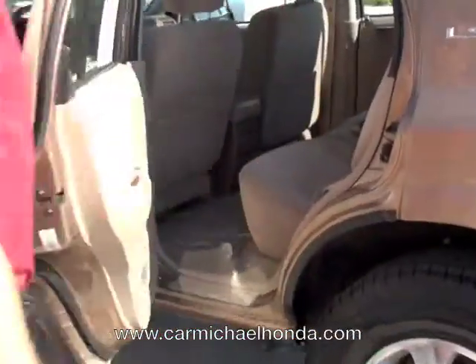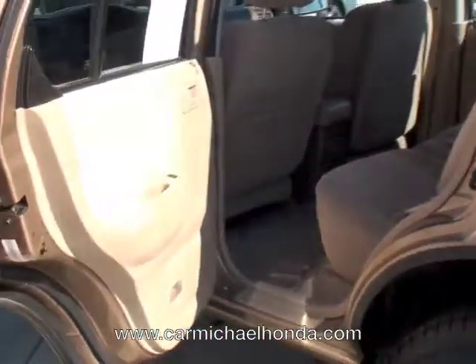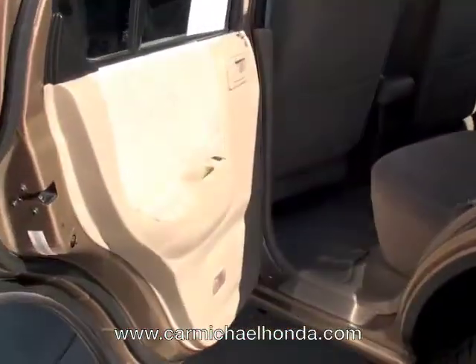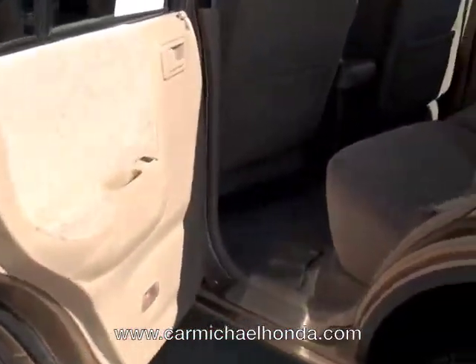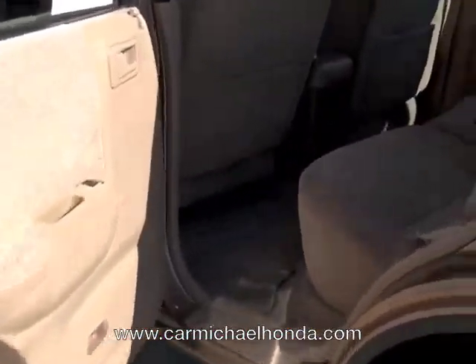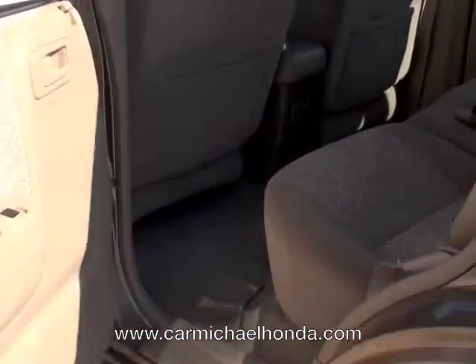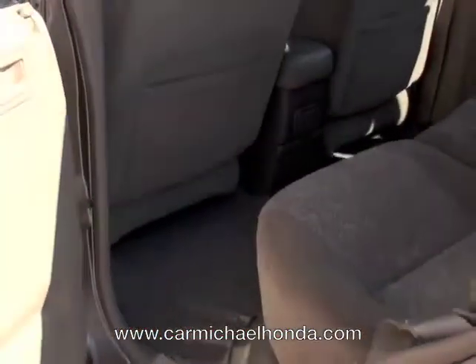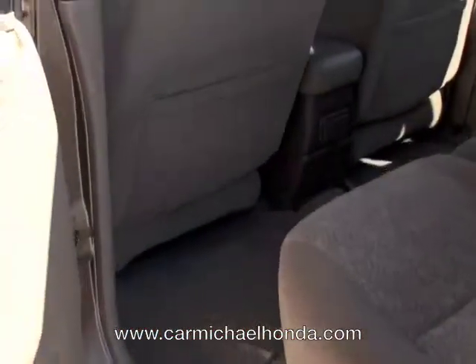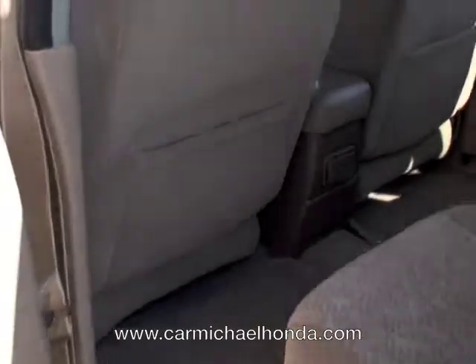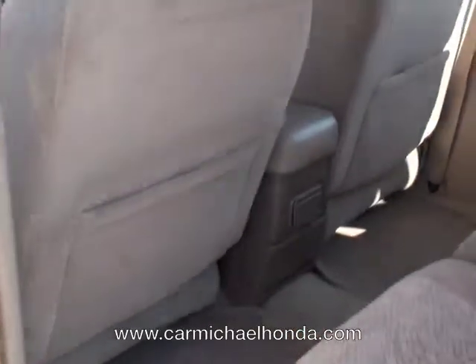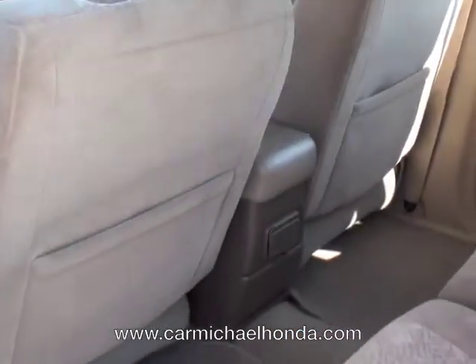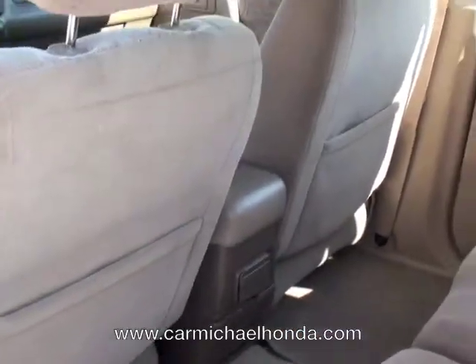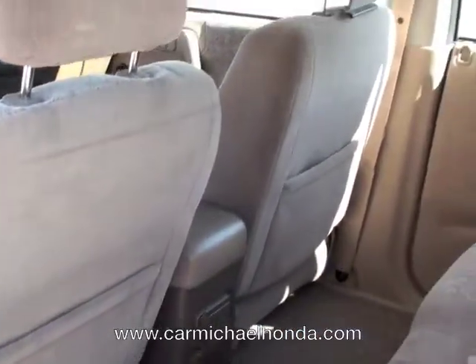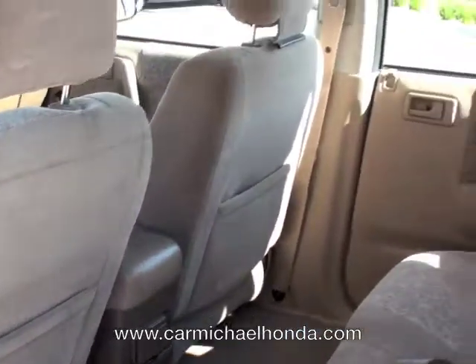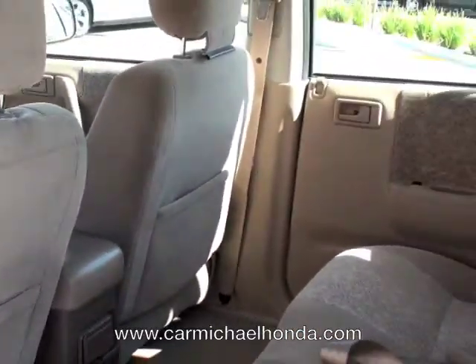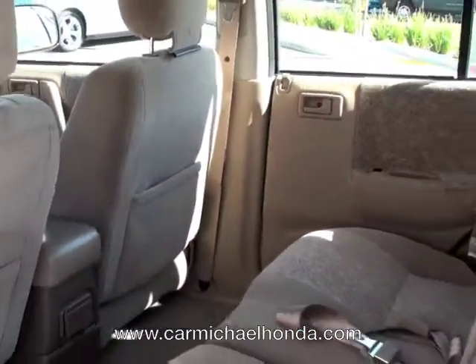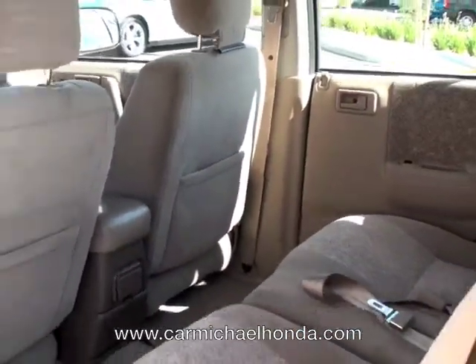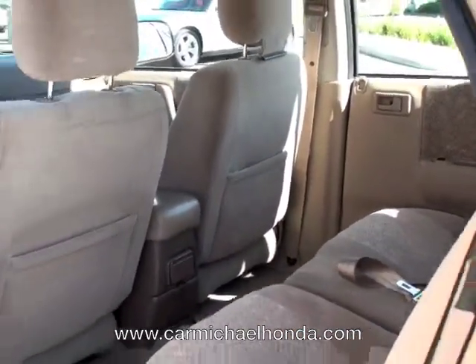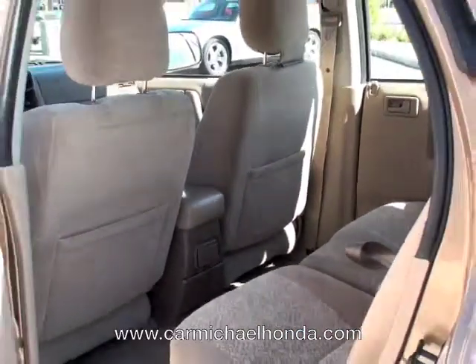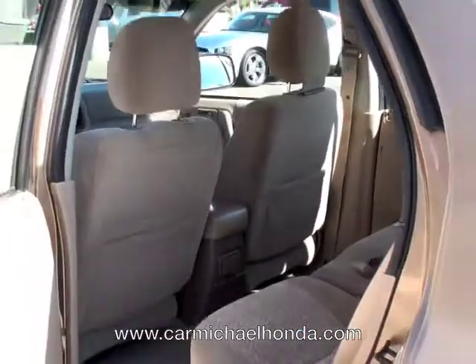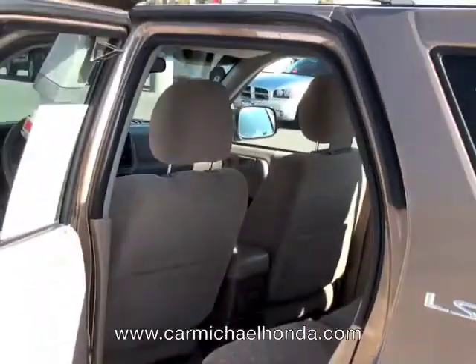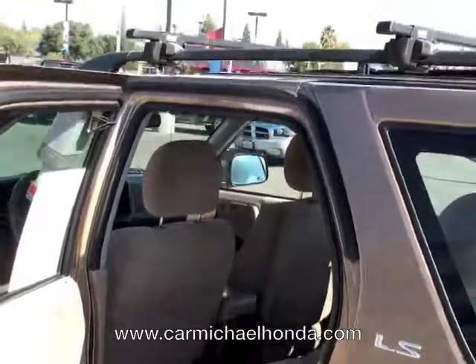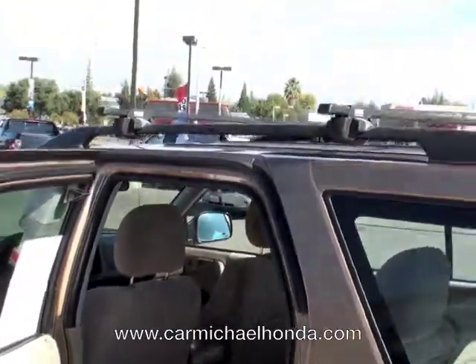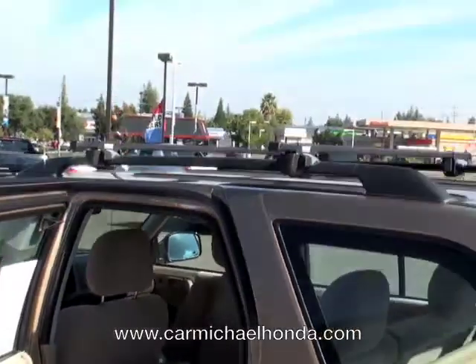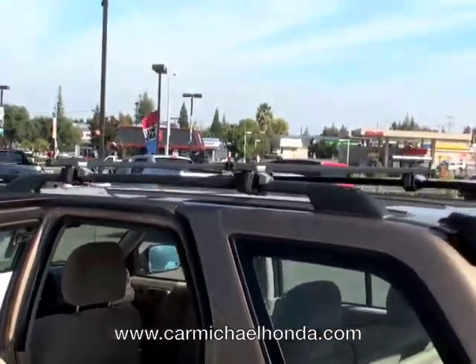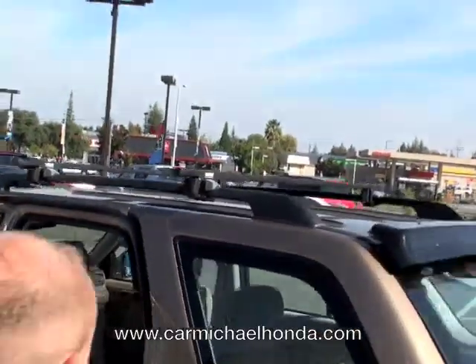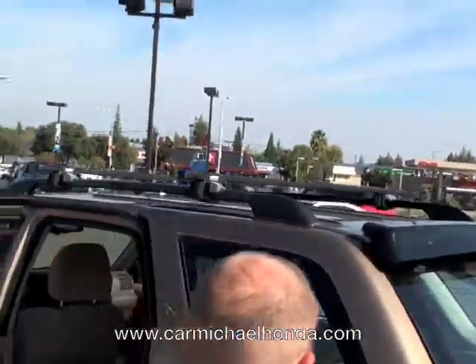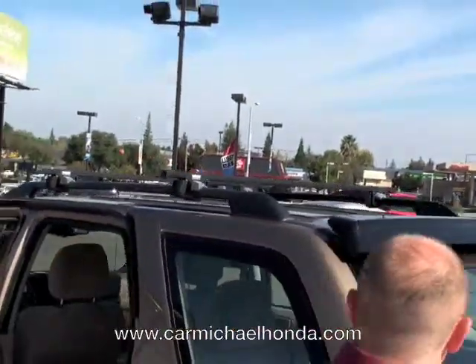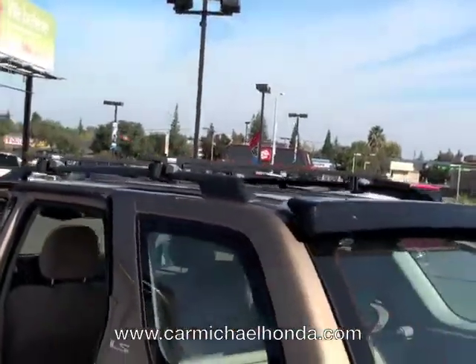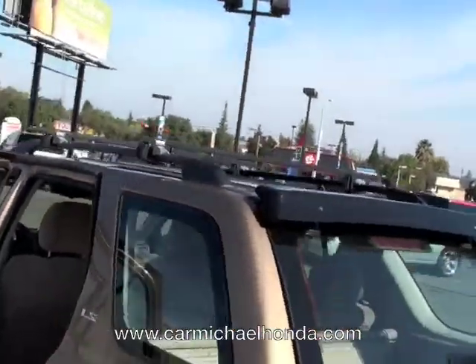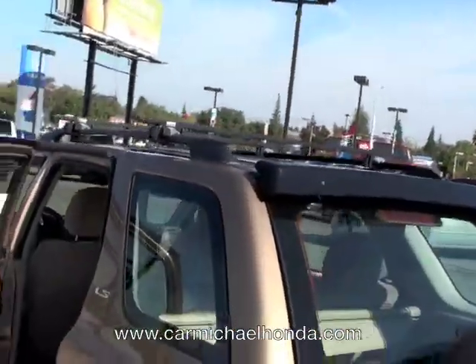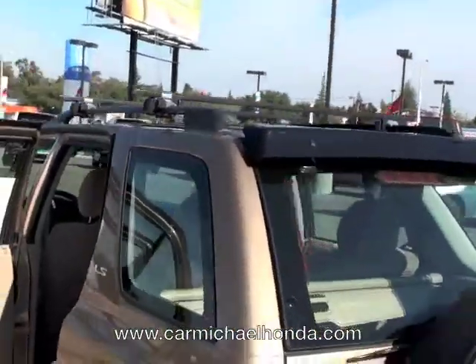Look in the back — nice and comfortable back there. Also look at the roof rack on top. That roof rack will hold 200 pounds, so you guys can definitely pack a lot of luggage on there. It's the REI roof rack.